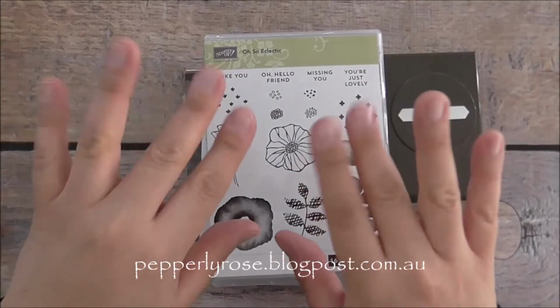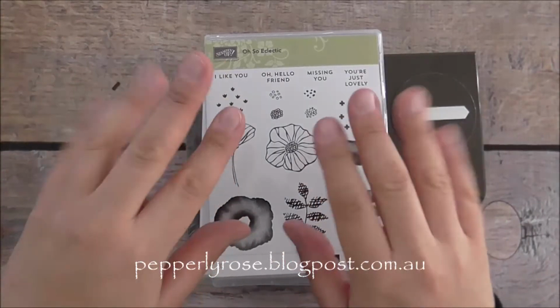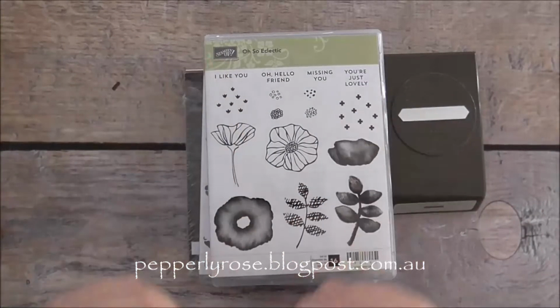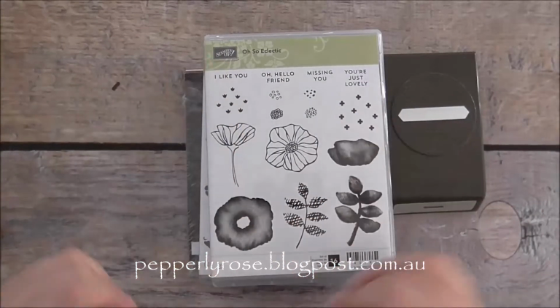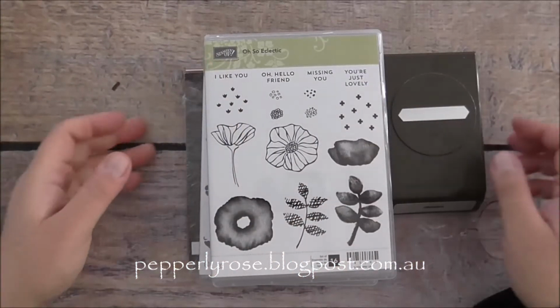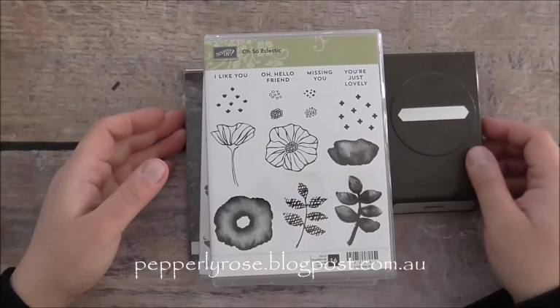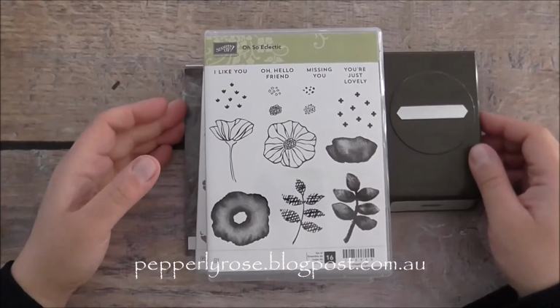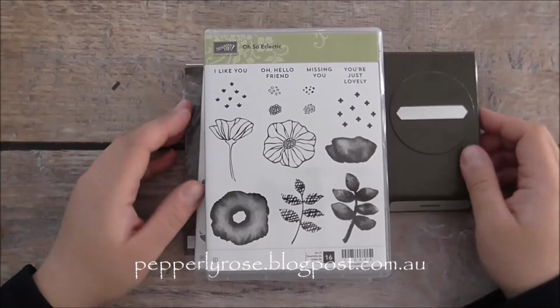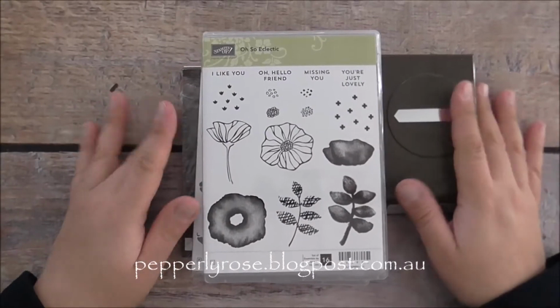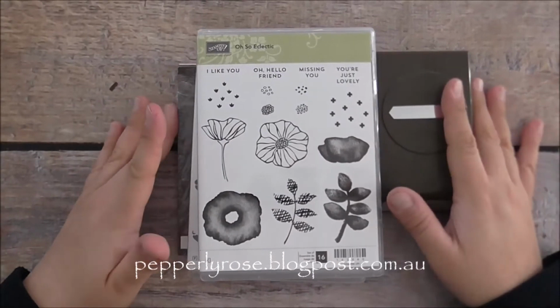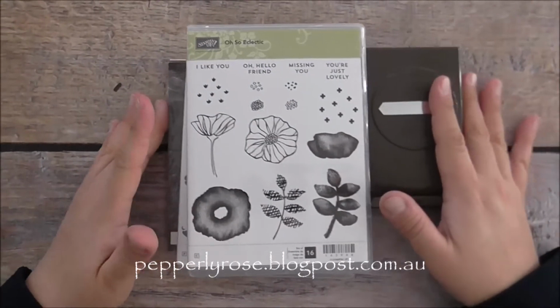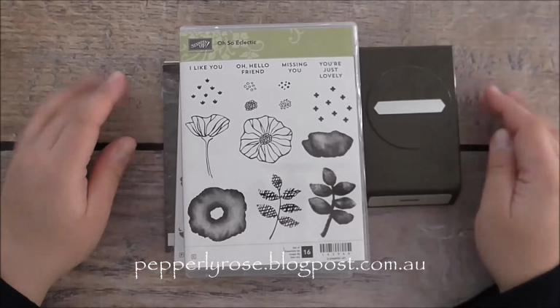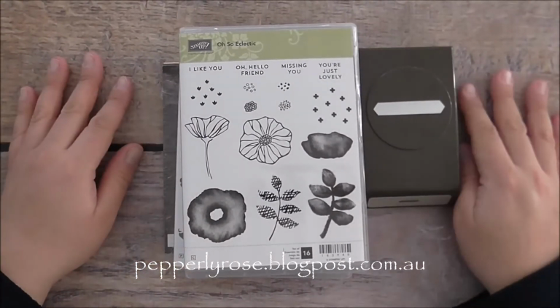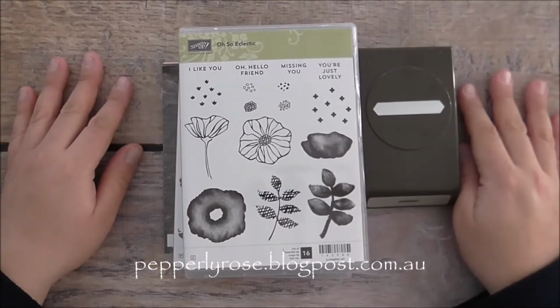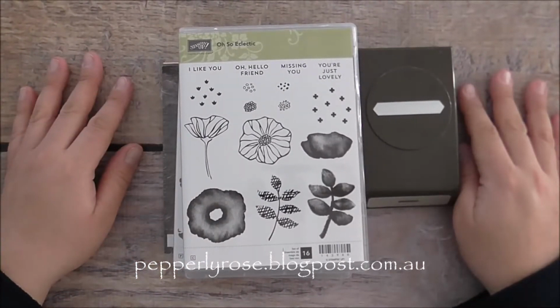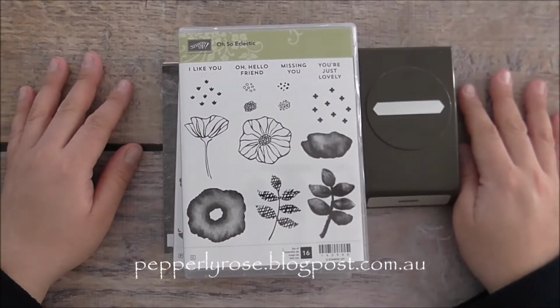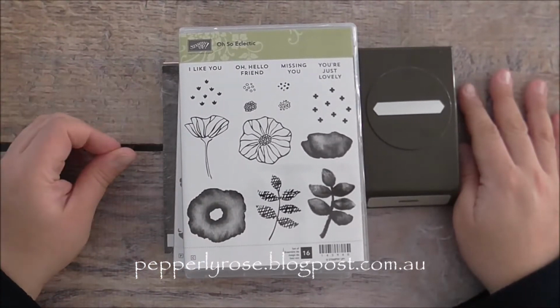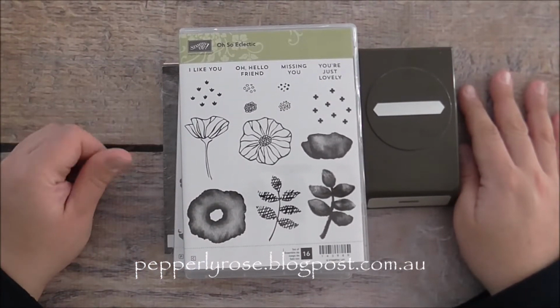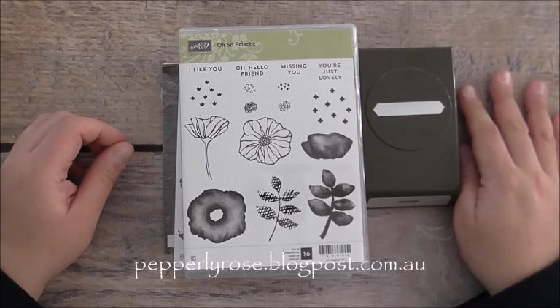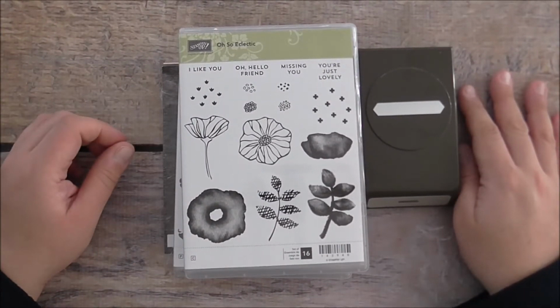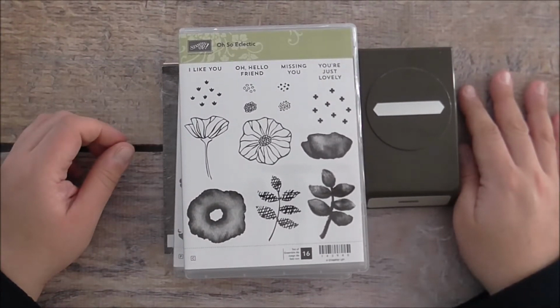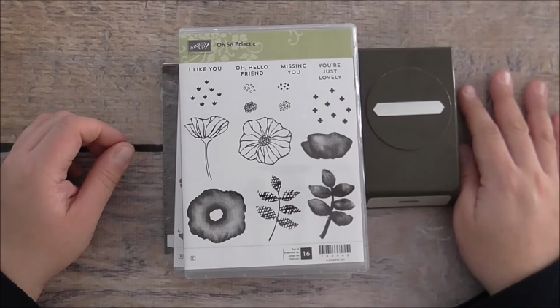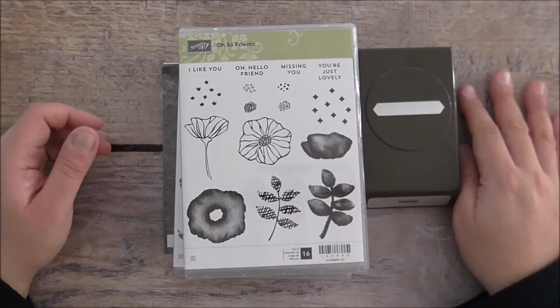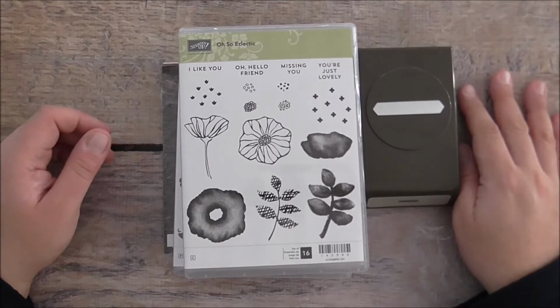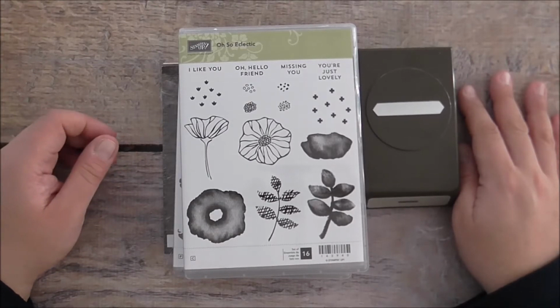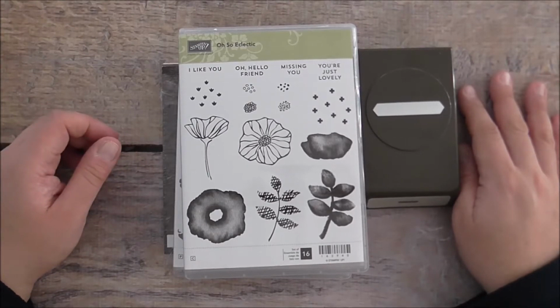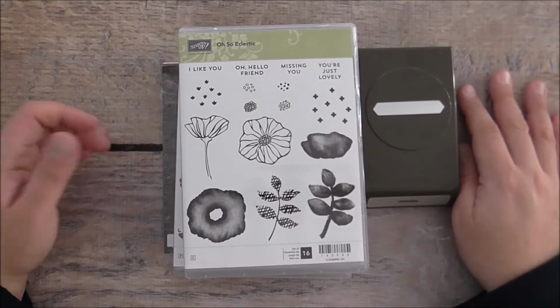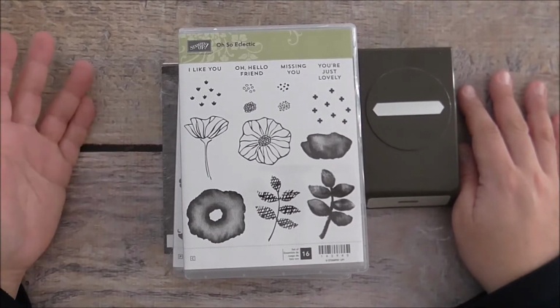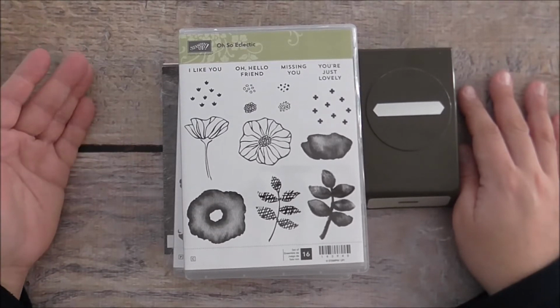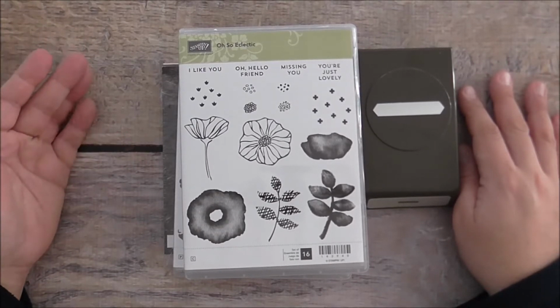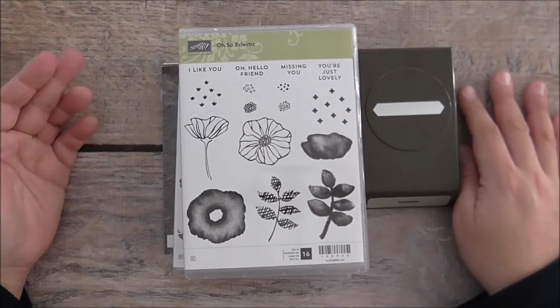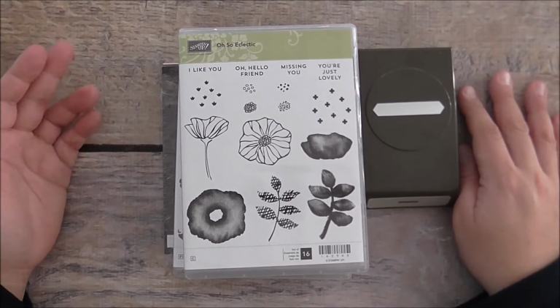Hello everyone, it's Maria here from pepperleyrose.blogspot.com.au. I am an independent Stampin' Up! demonstrator based in Sydney, Australia. Thank you so much for joining me.